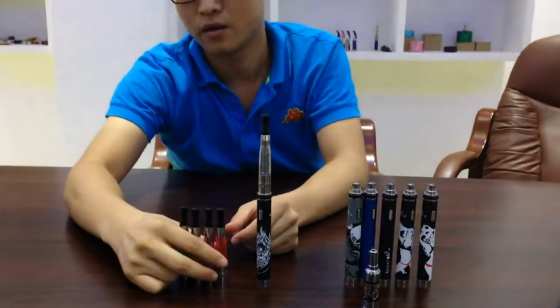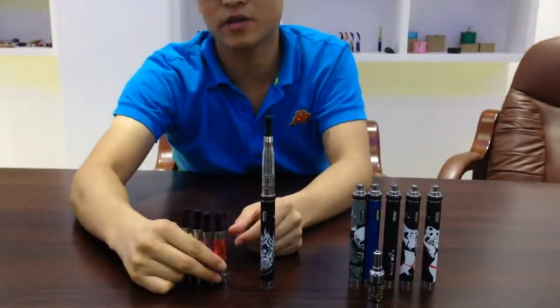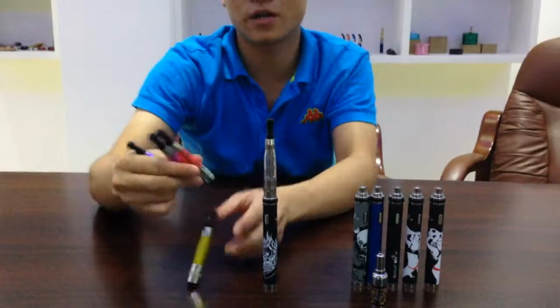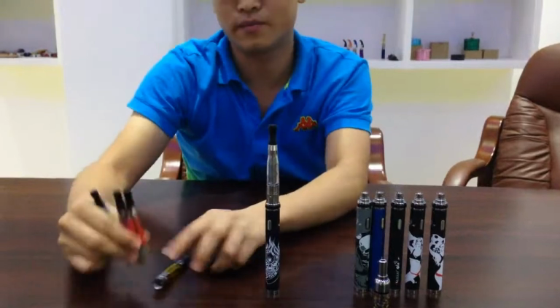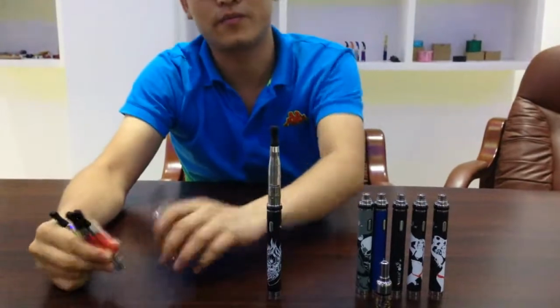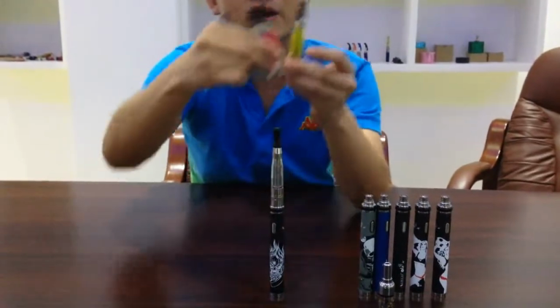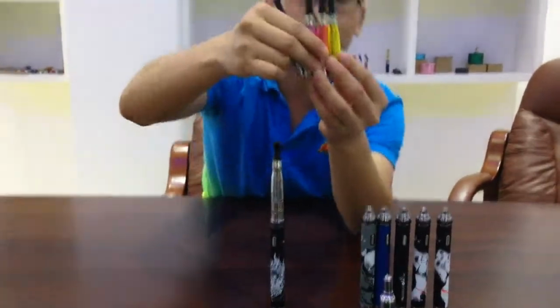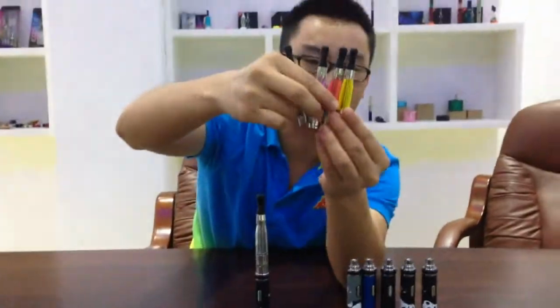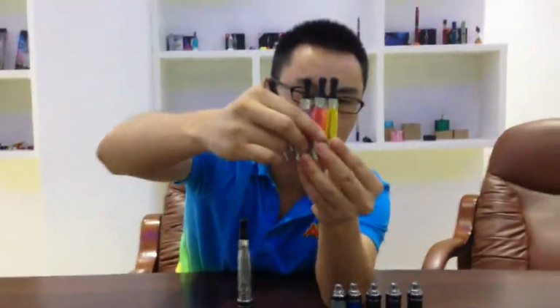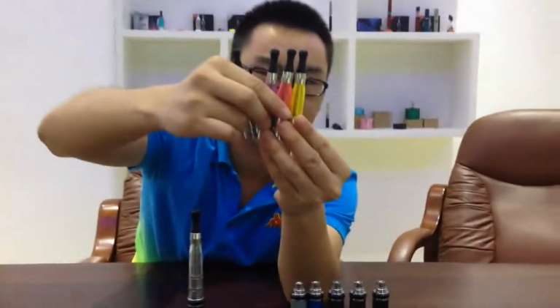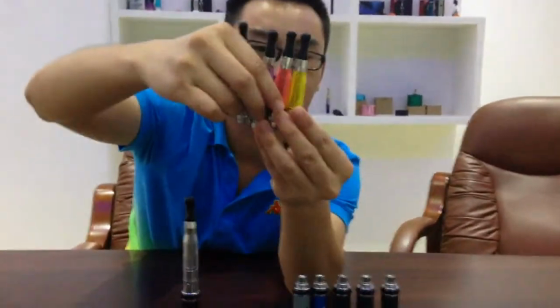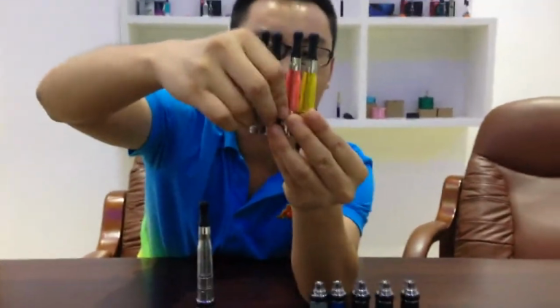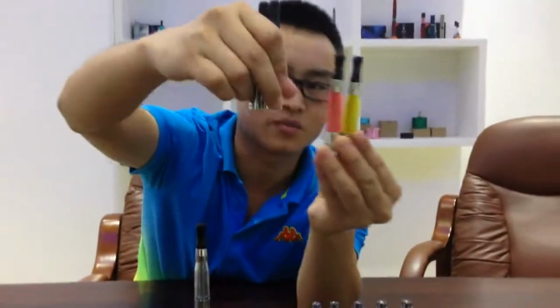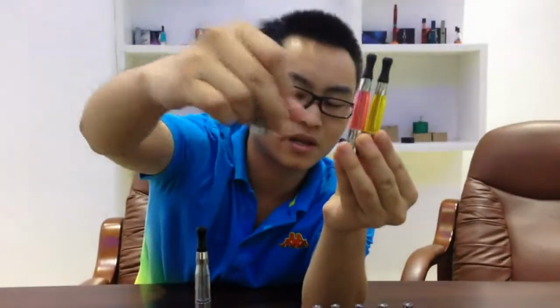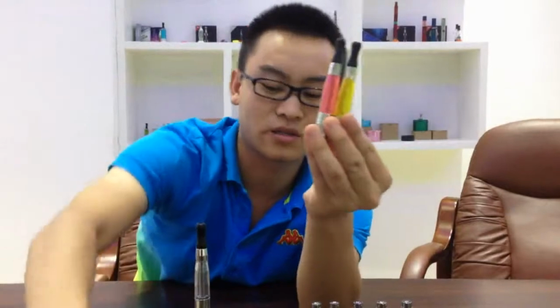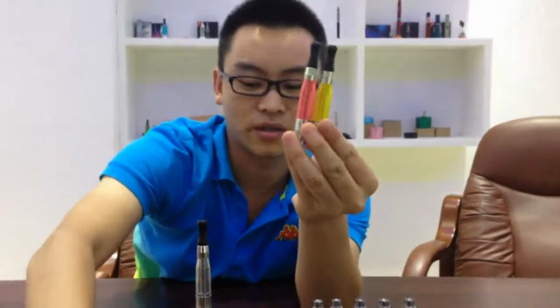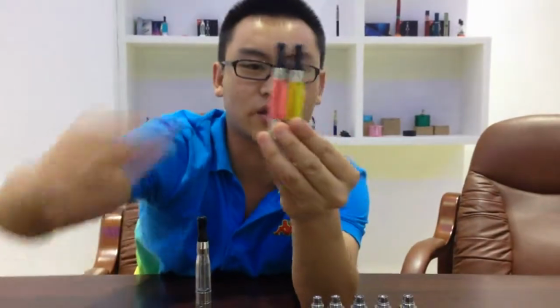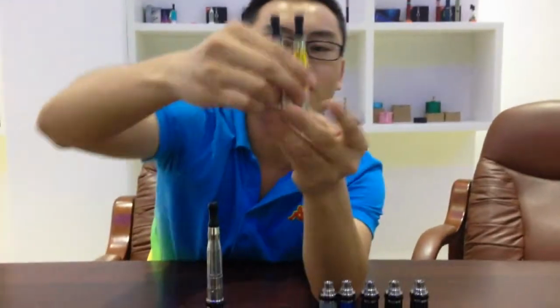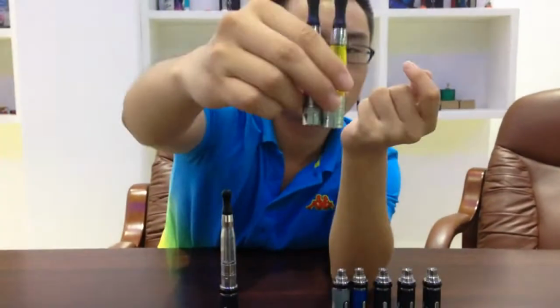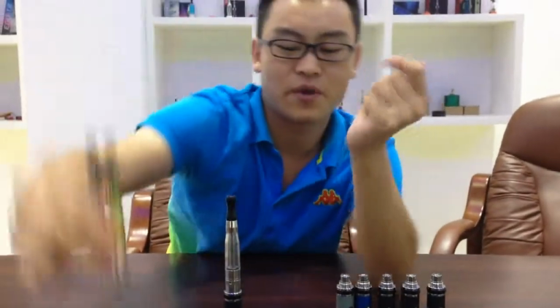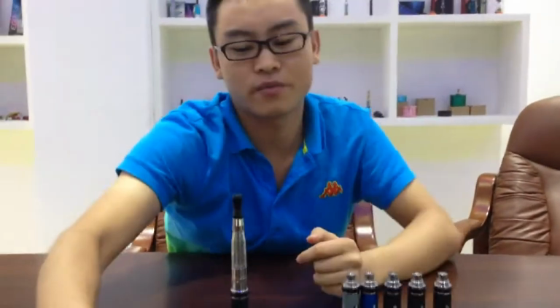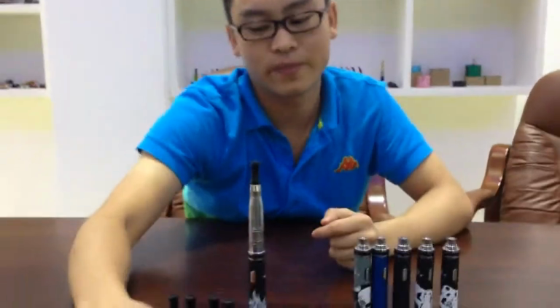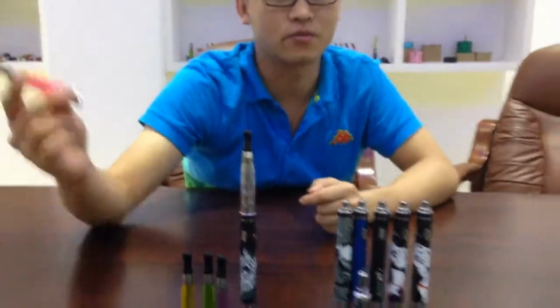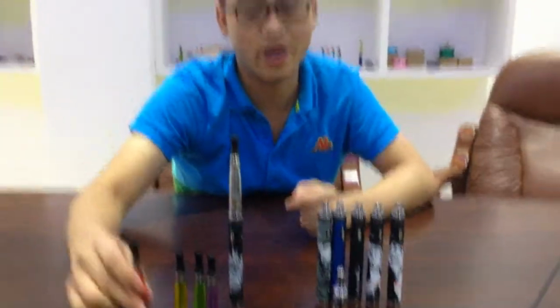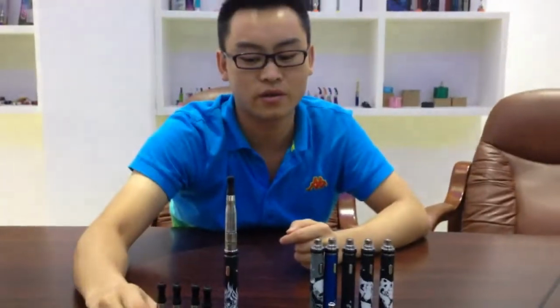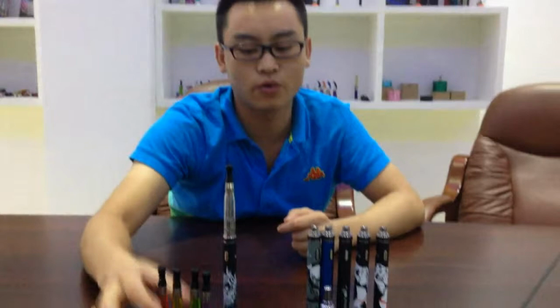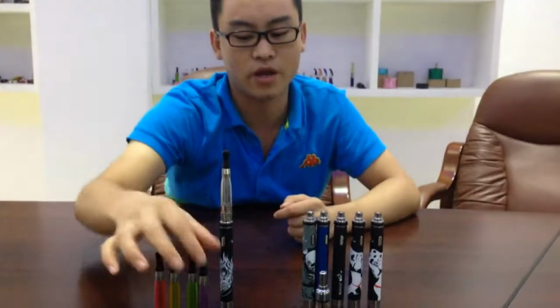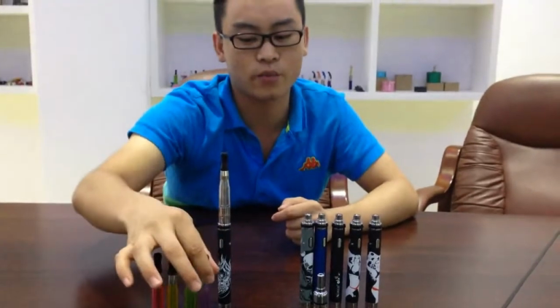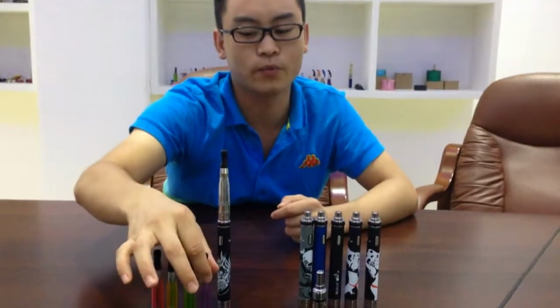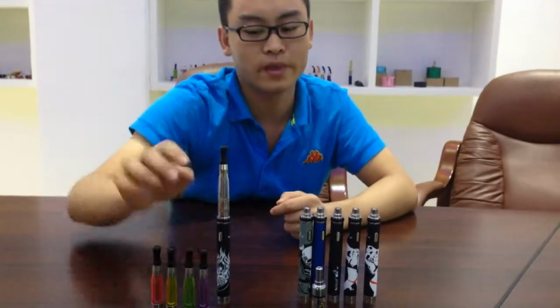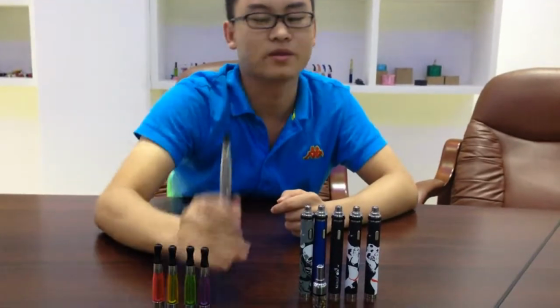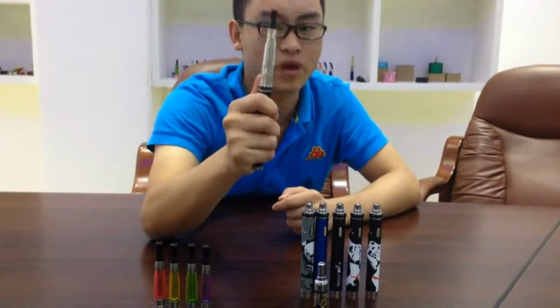The 5S has many color options too. I just take some here. This is red, yellow, green, and purple. And this is the white.